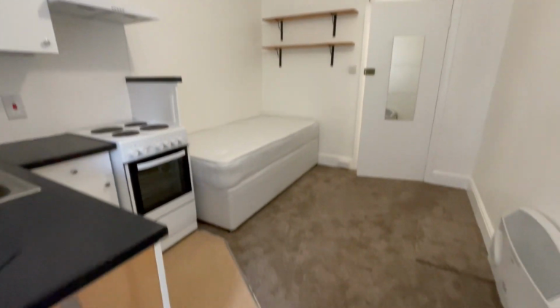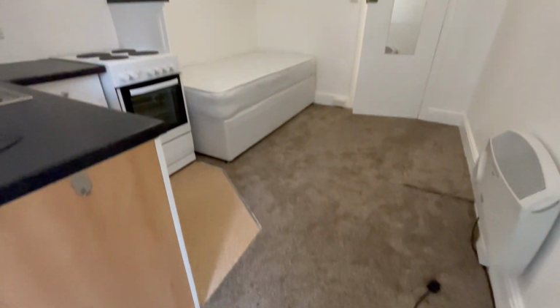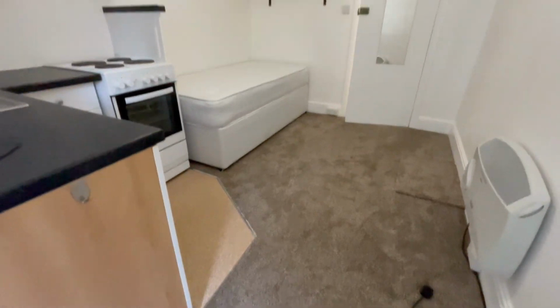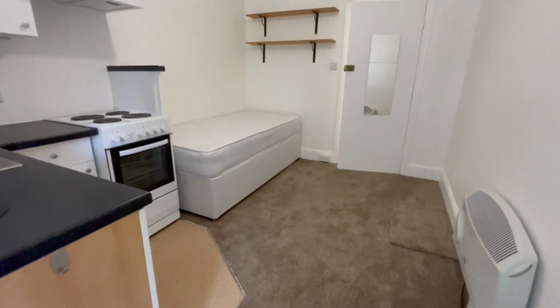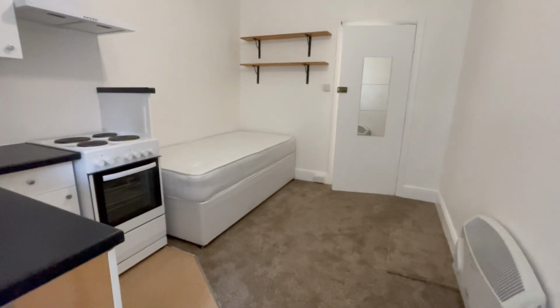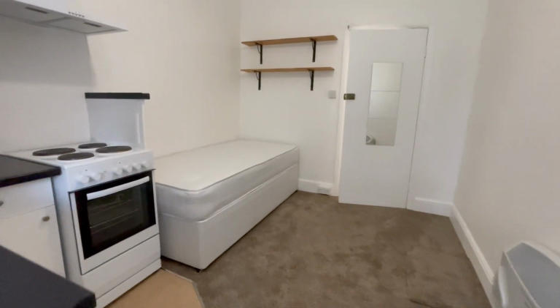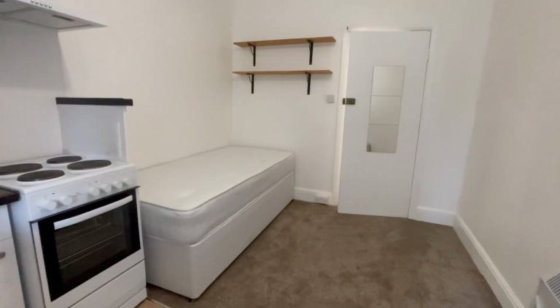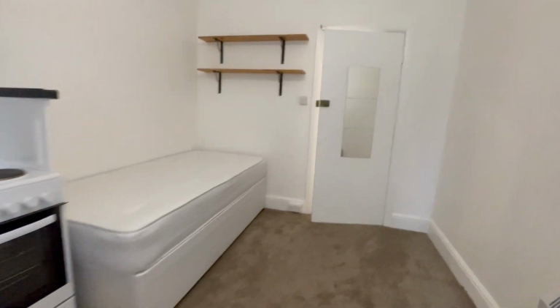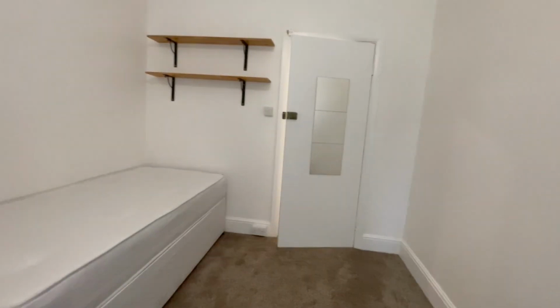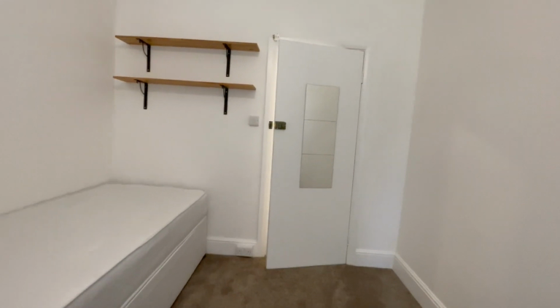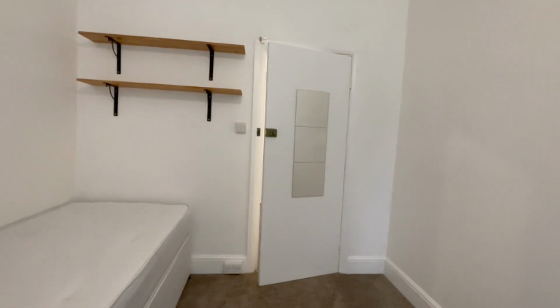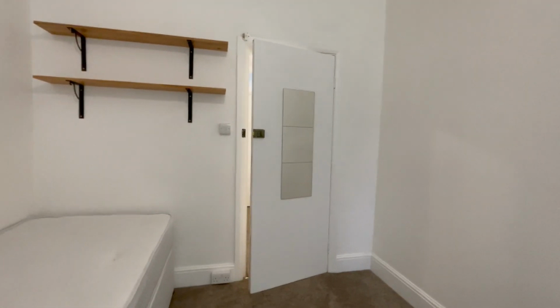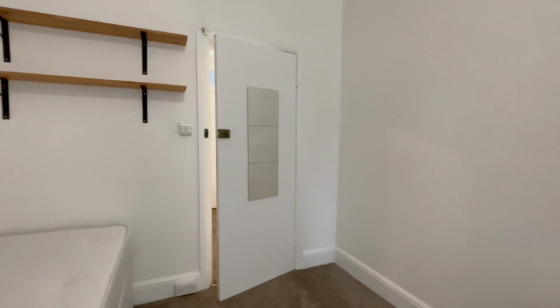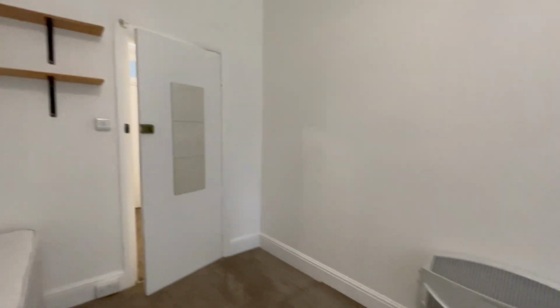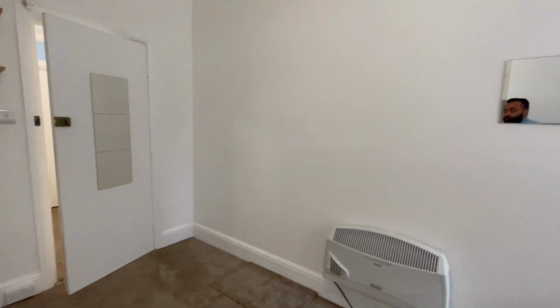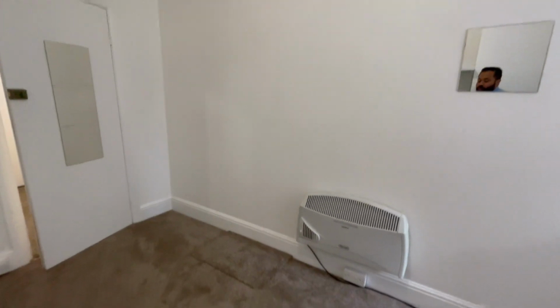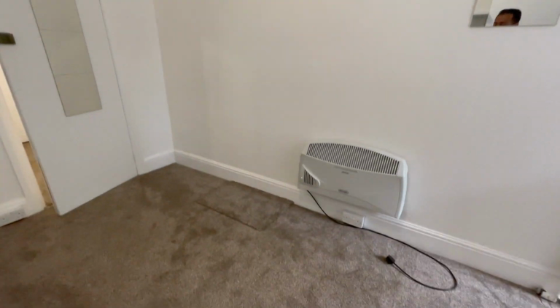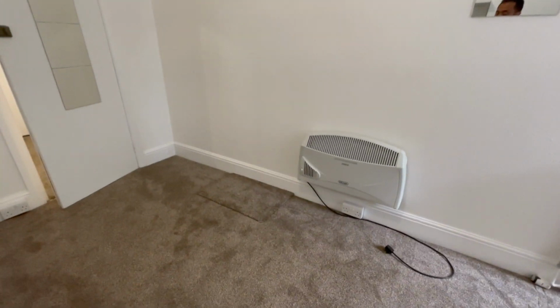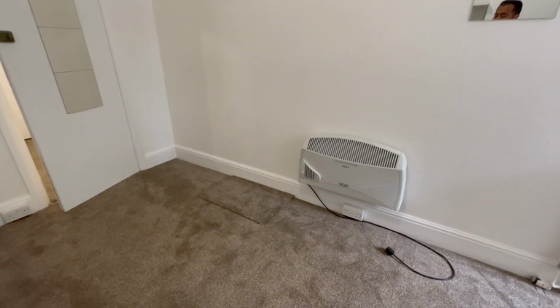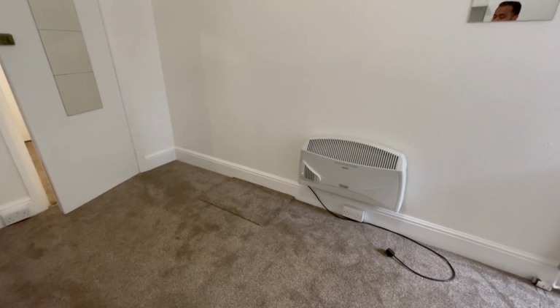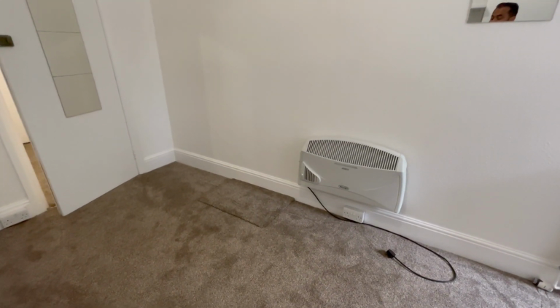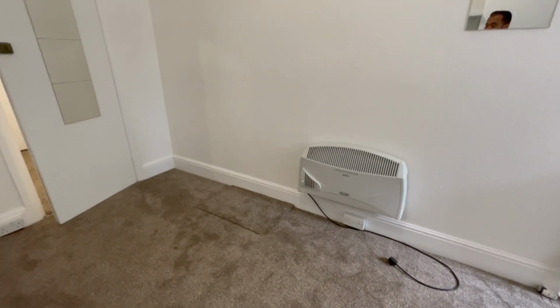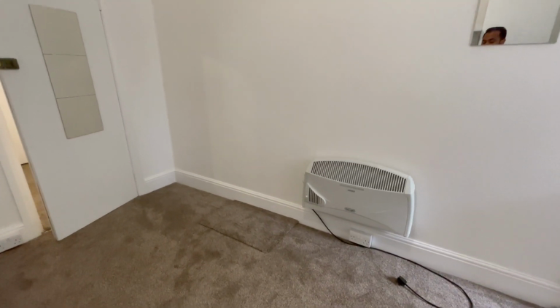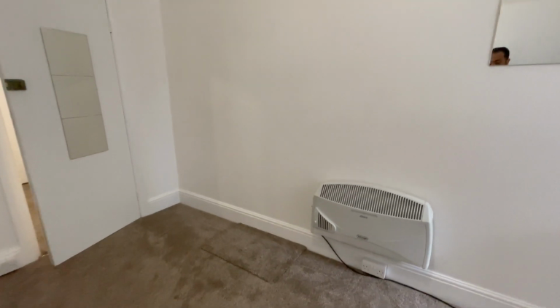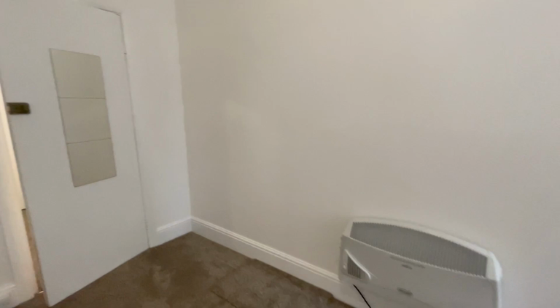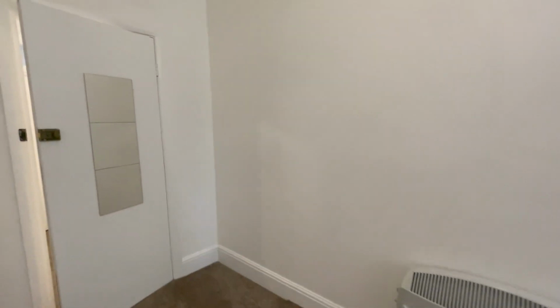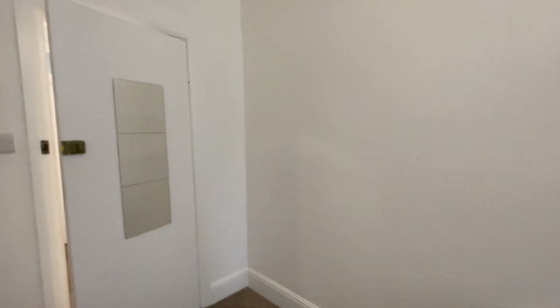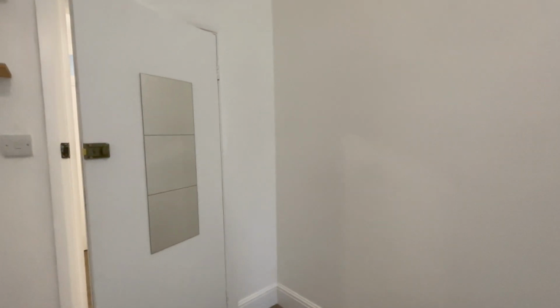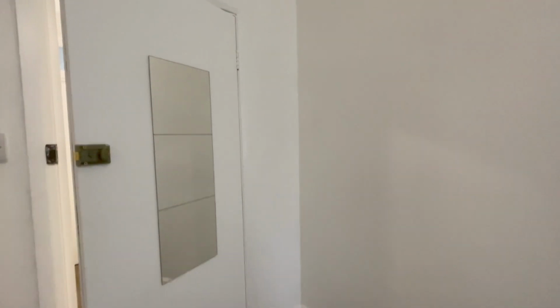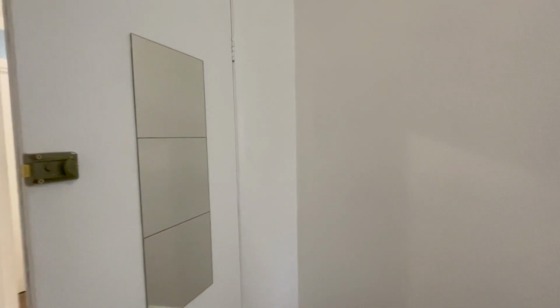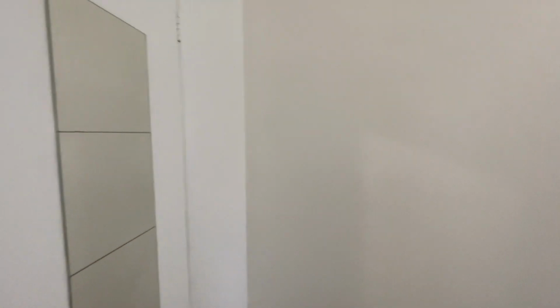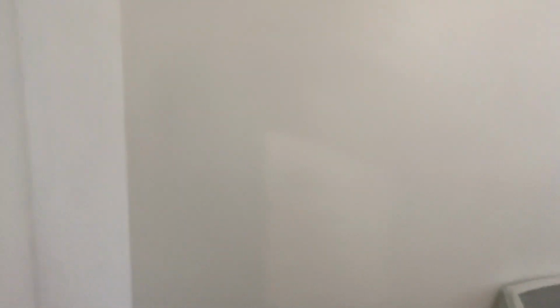The room comprises of a single bed and mattress, and the landlord will be providing you with a wardrobe, a small chest of drawers, and a desk and a chair, should you need one.